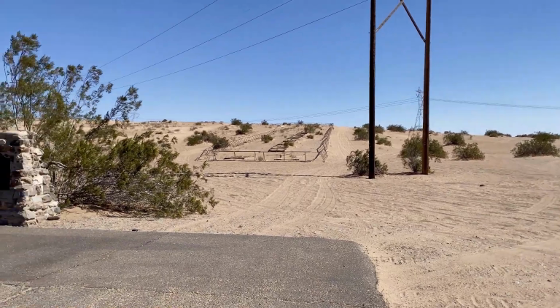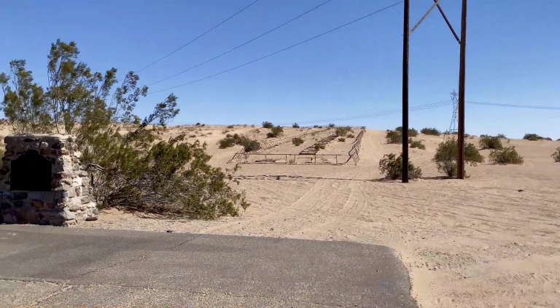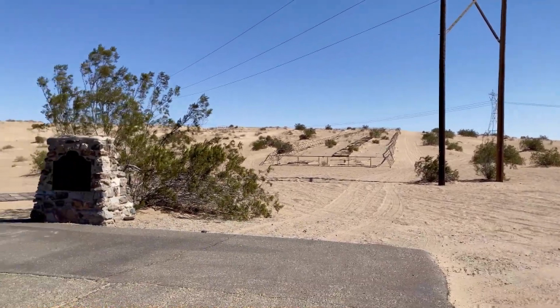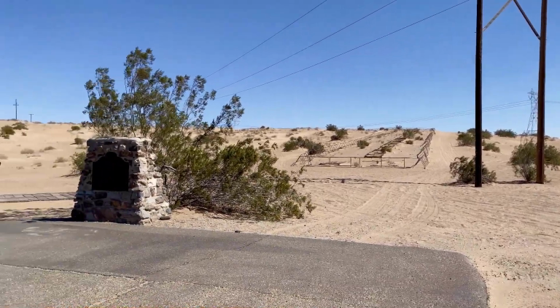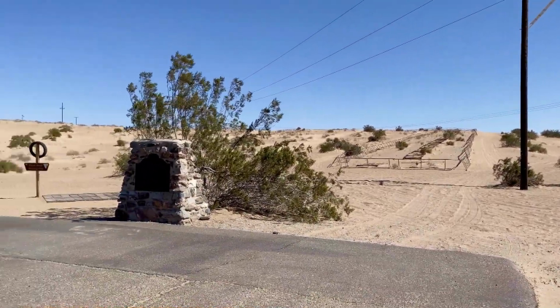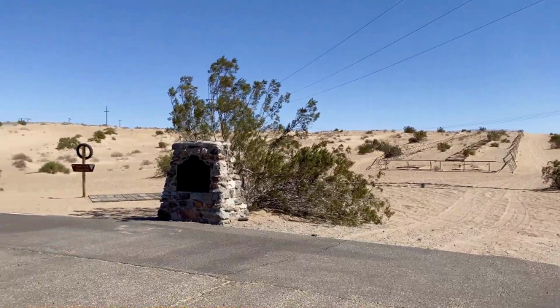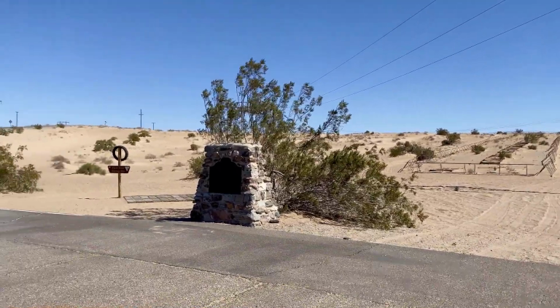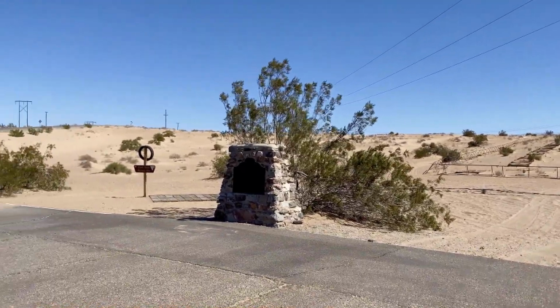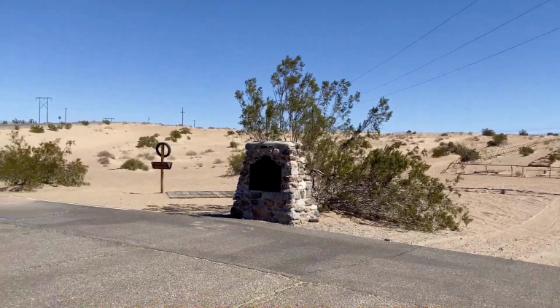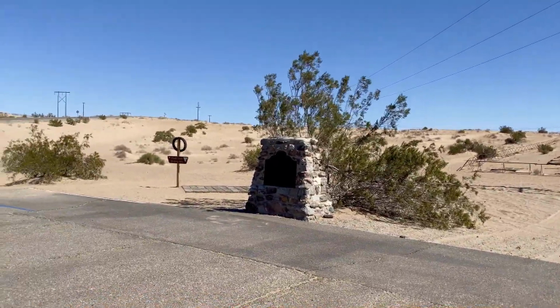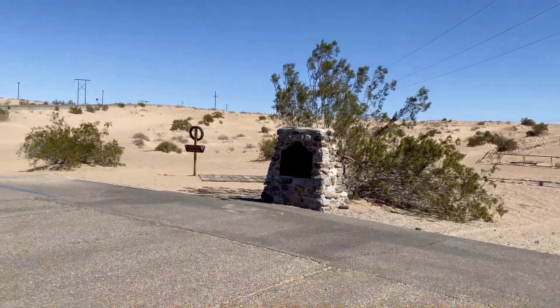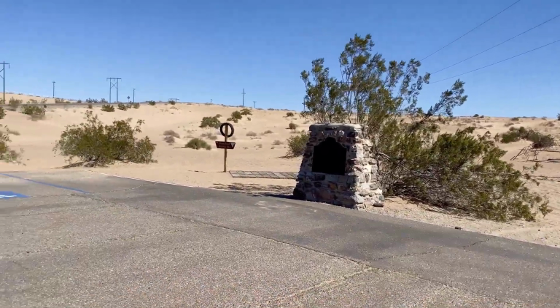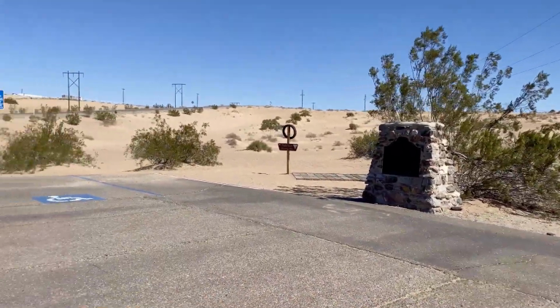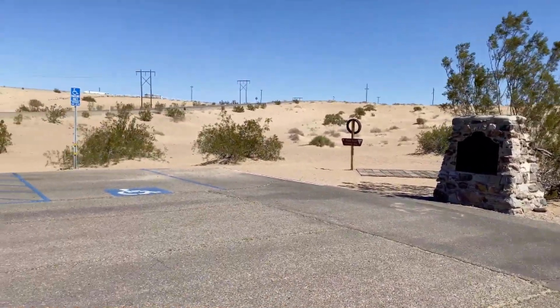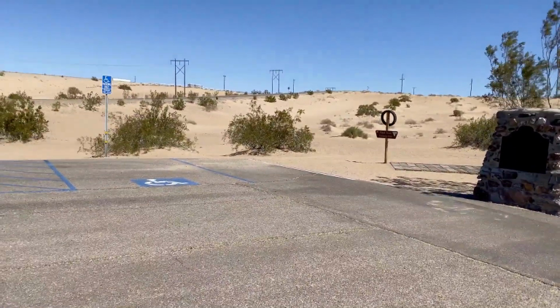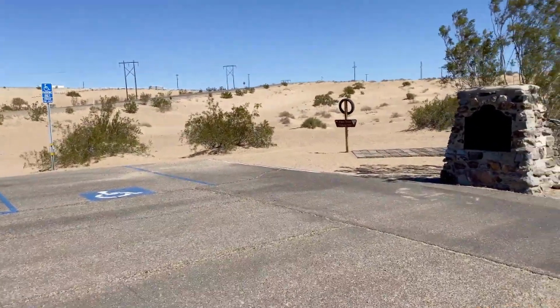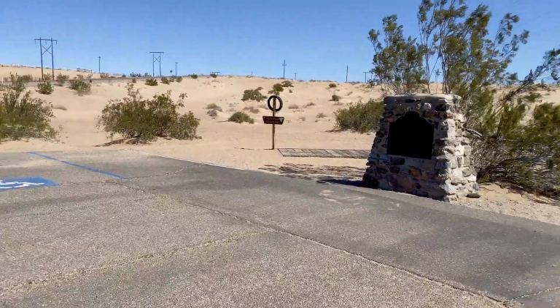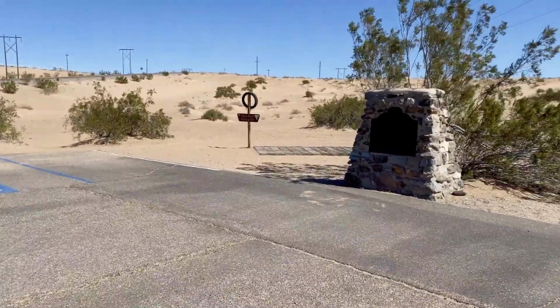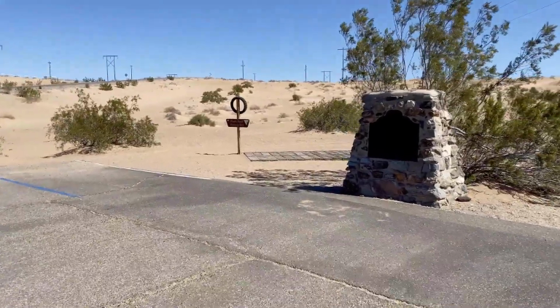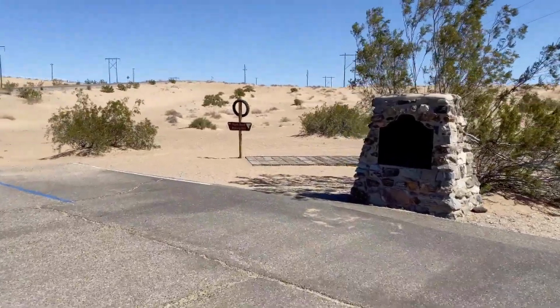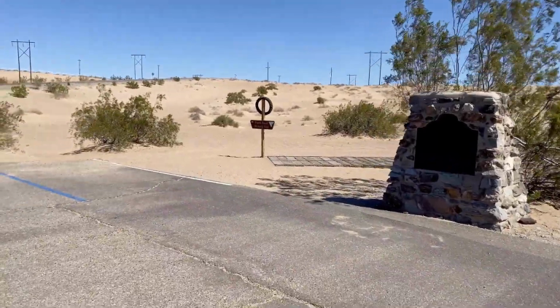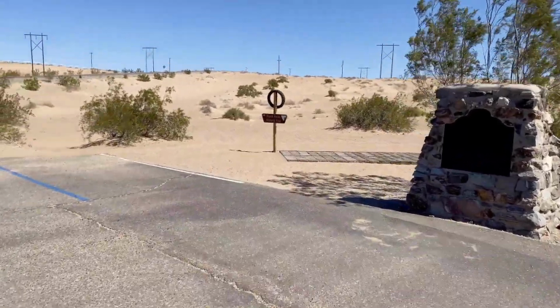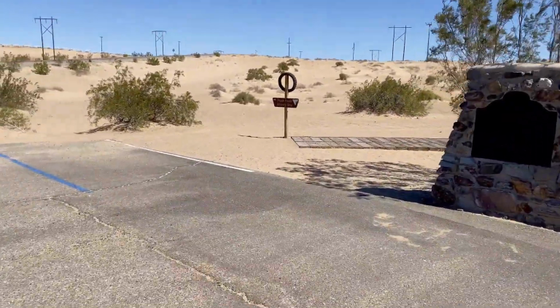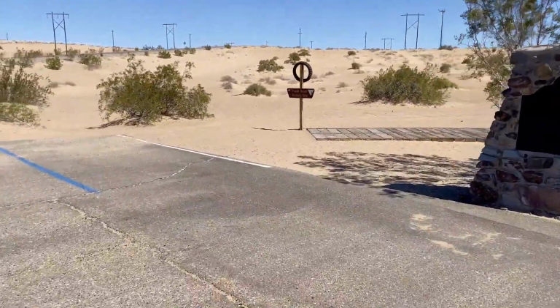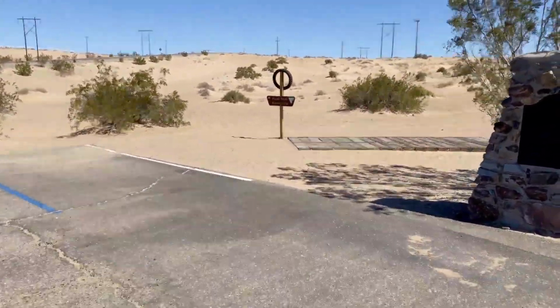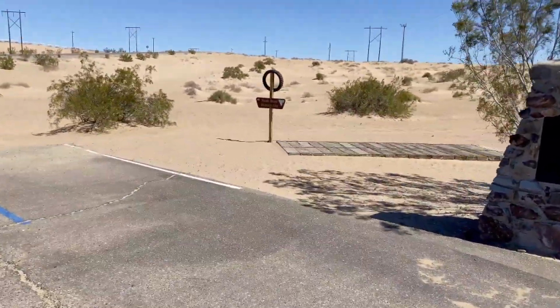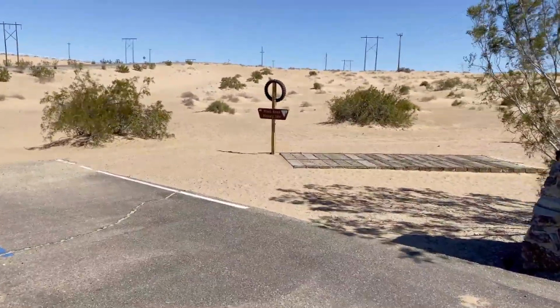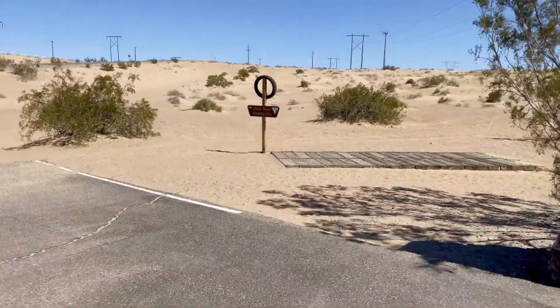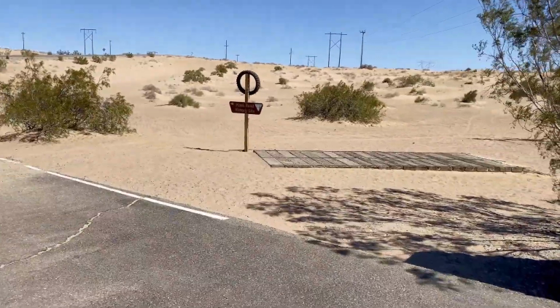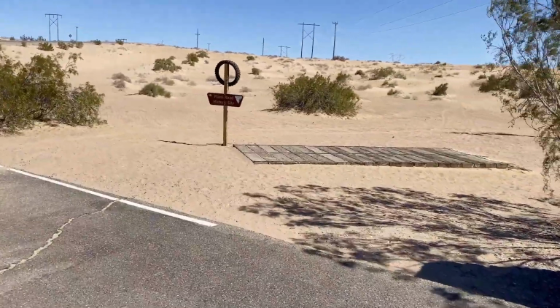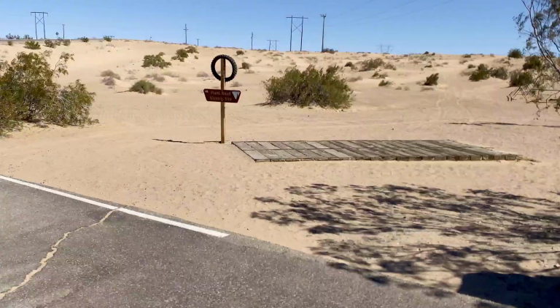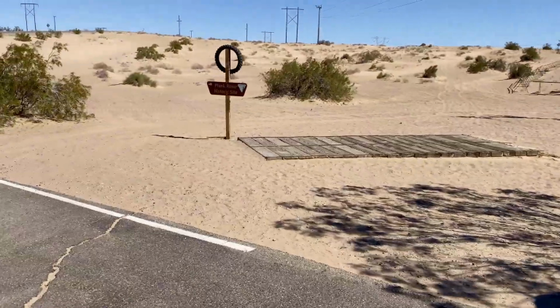Here we are at the historic Plank Road site, or Plank Road Historic site, if we want to say that more correctly. We've got a monument over here, and we've got a piece of the actual Plank Road that you can walk on. It's kind of cool.